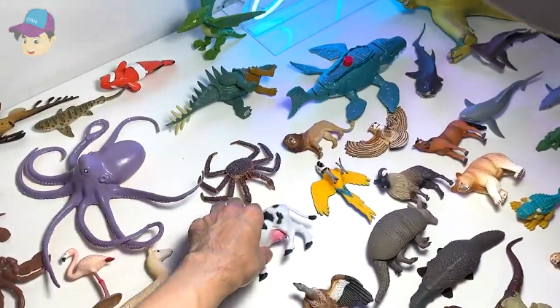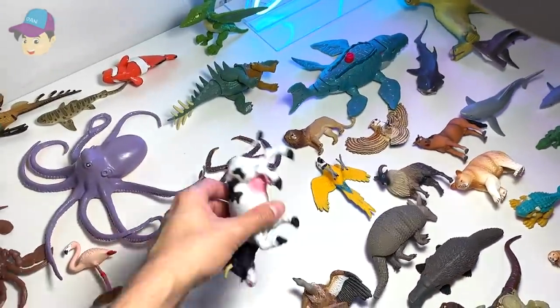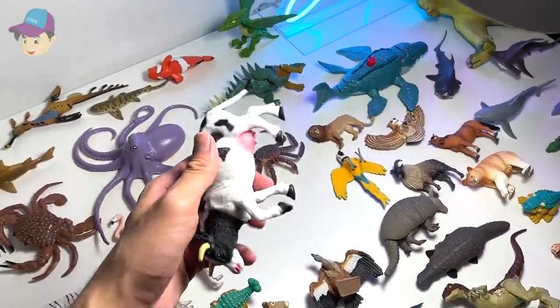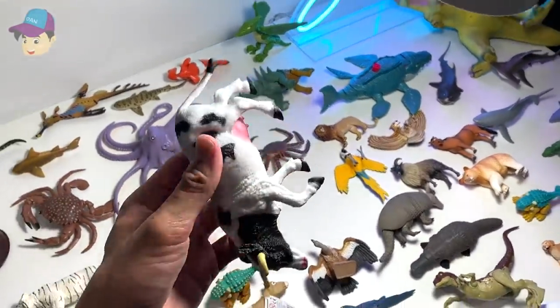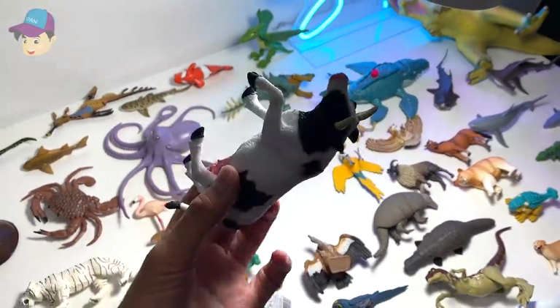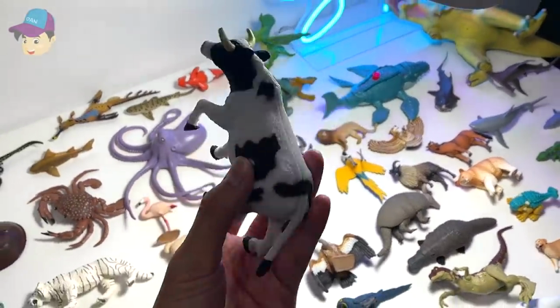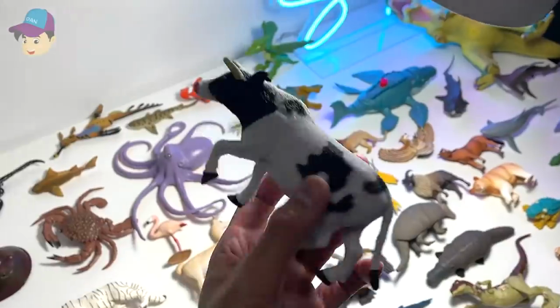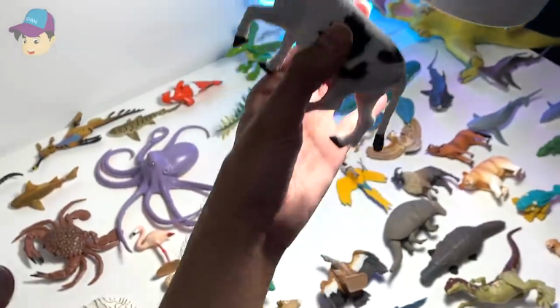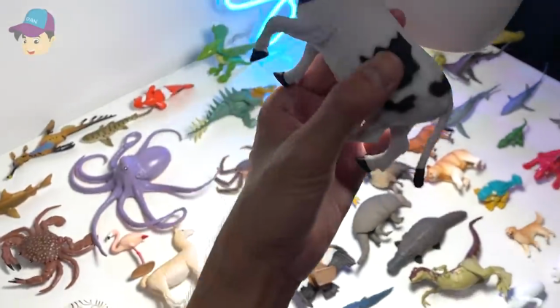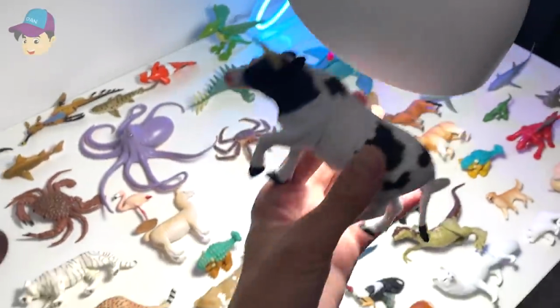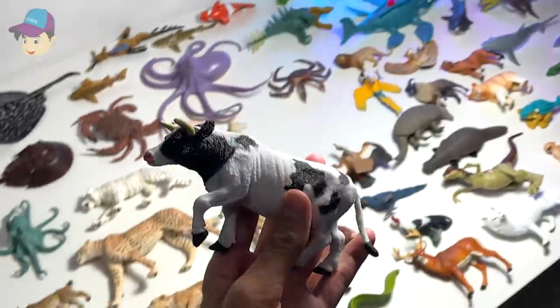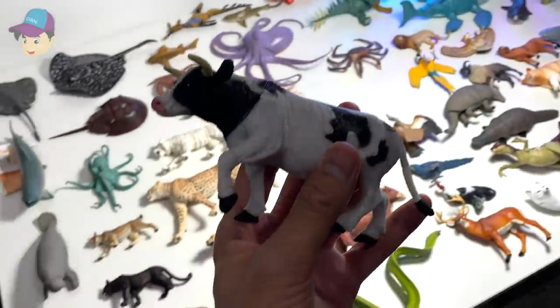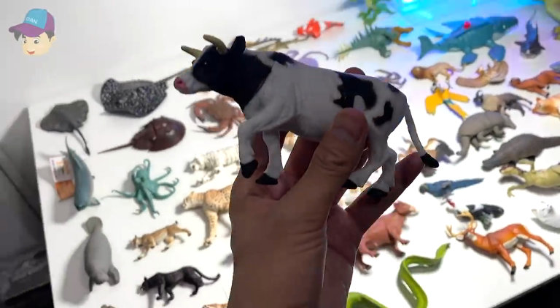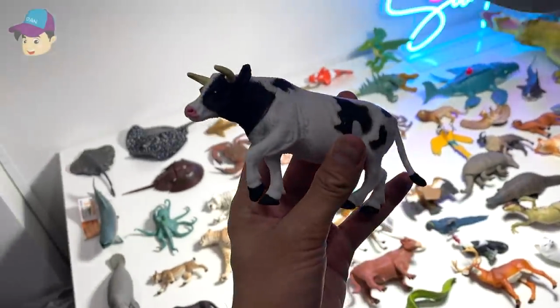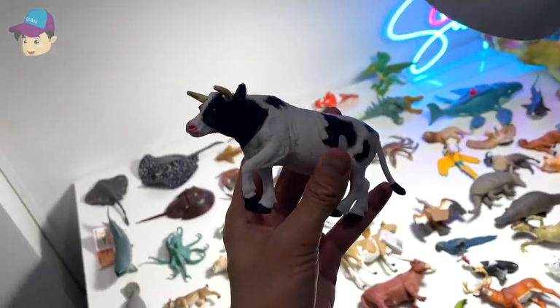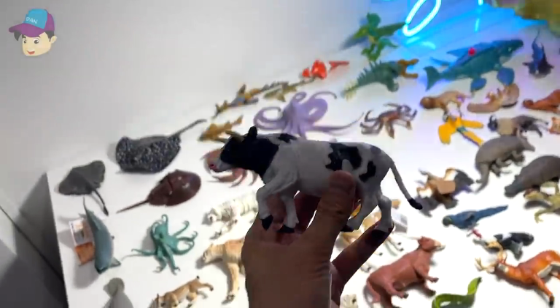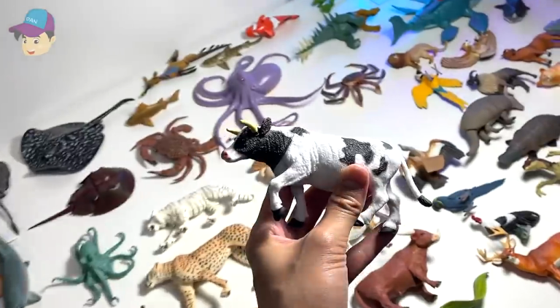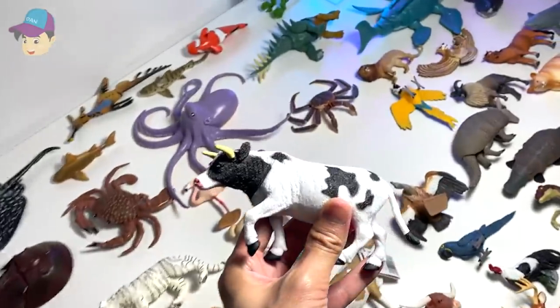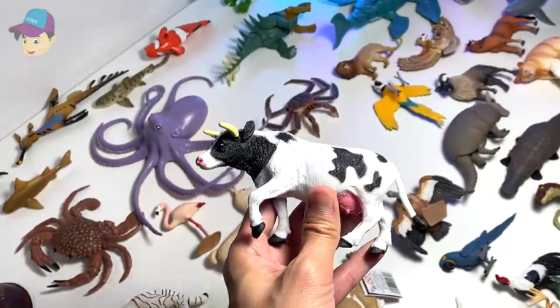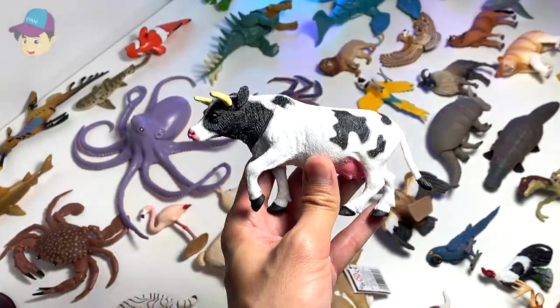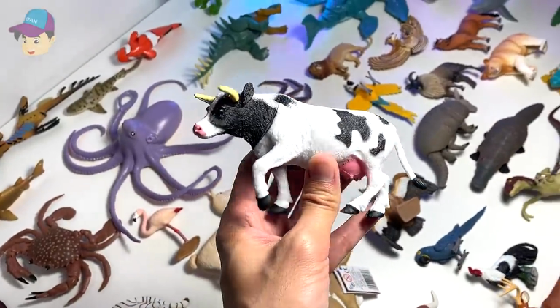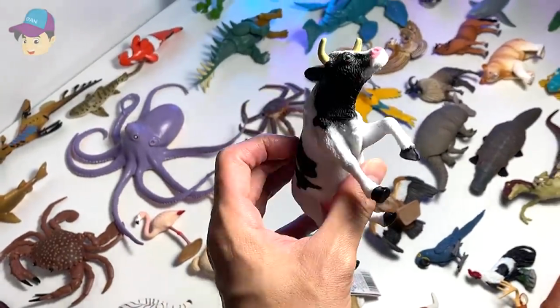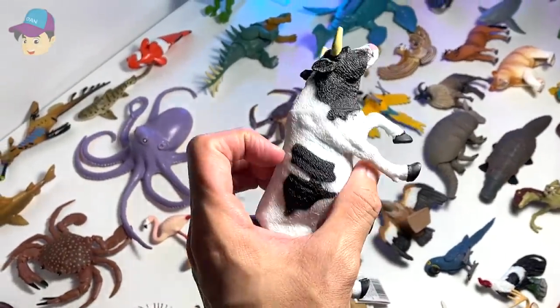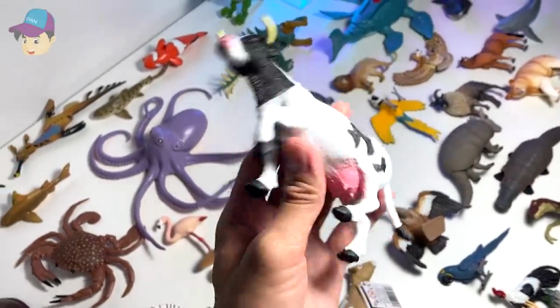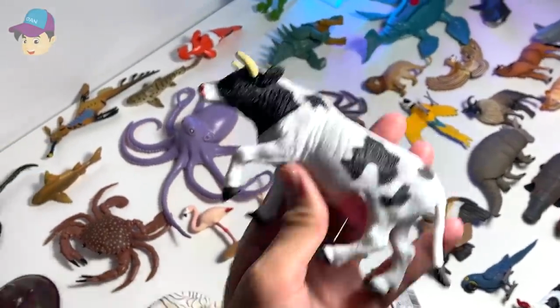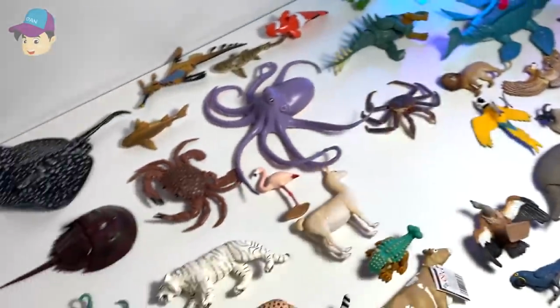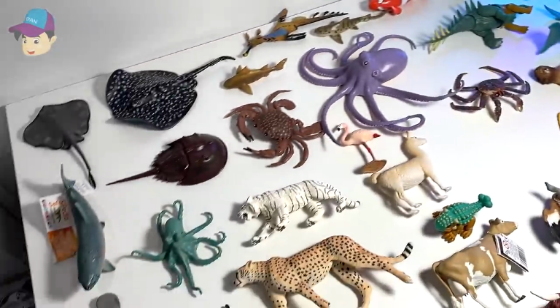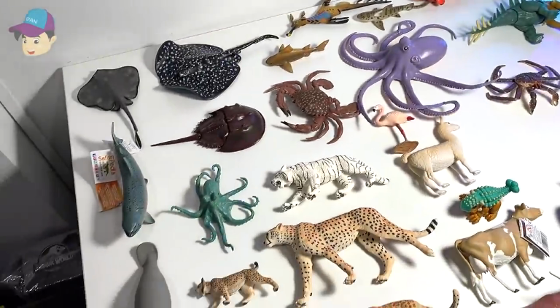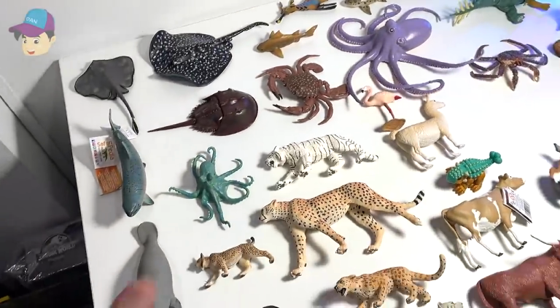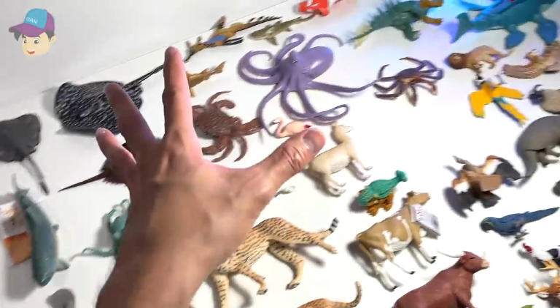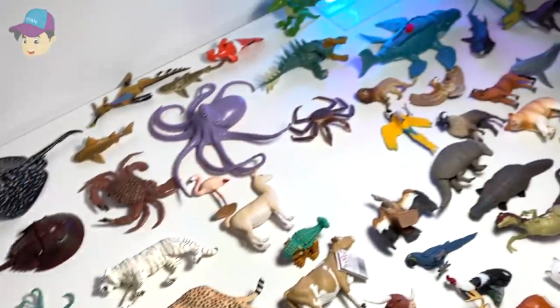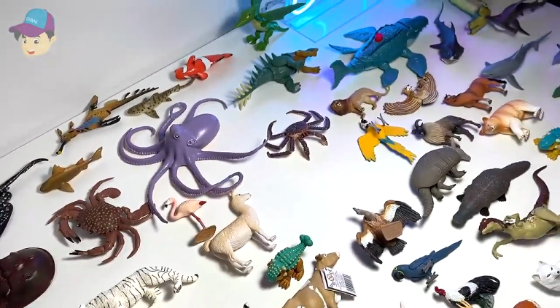What do we have right here? This is a cow. Yes, this is a cow. A beautiful cow. So let's put this away.